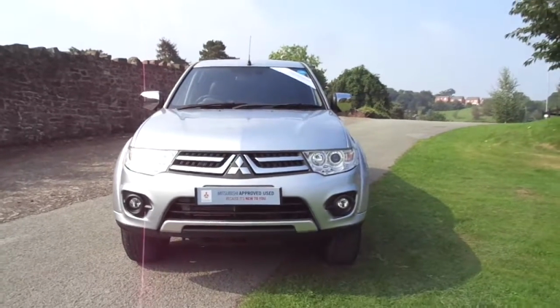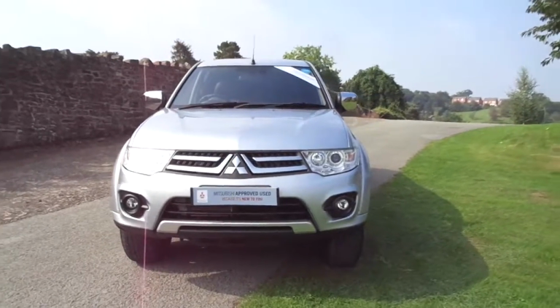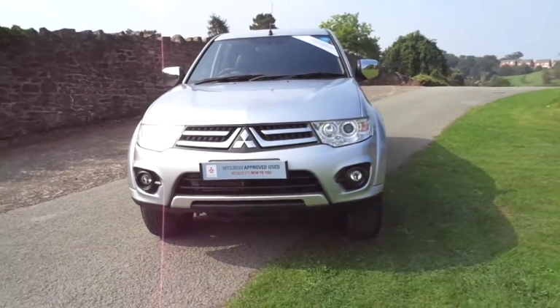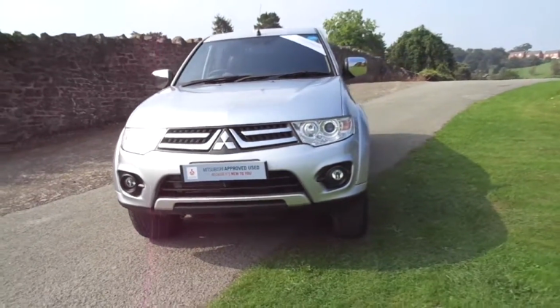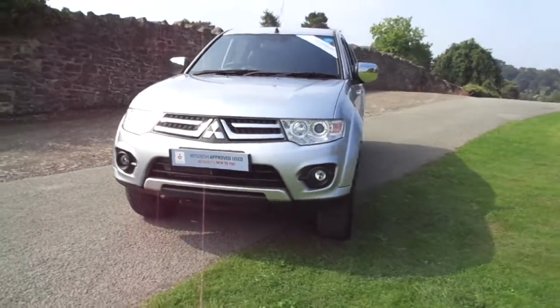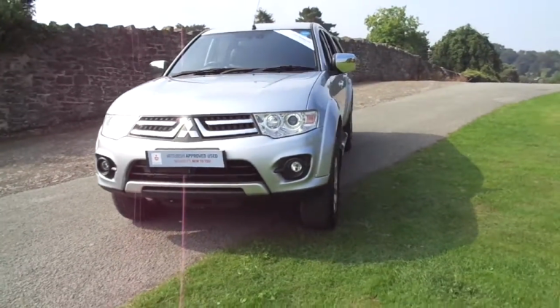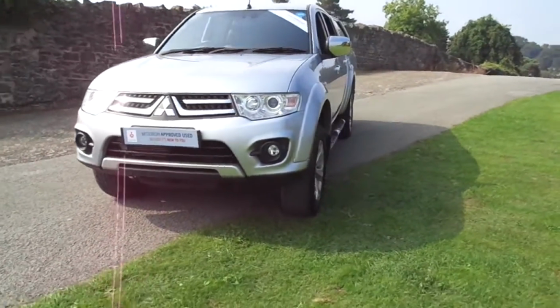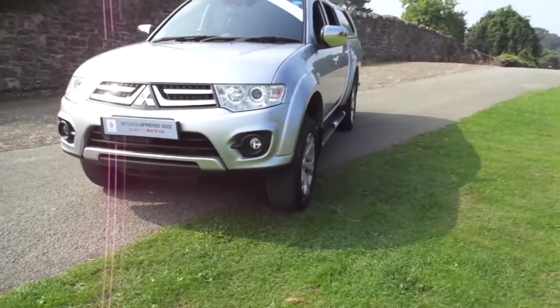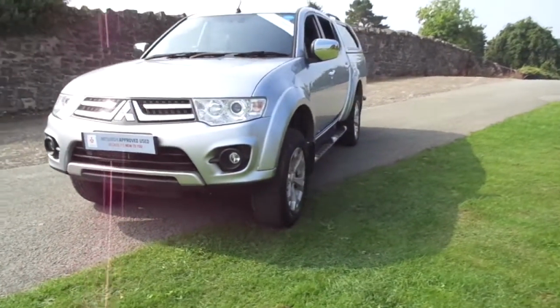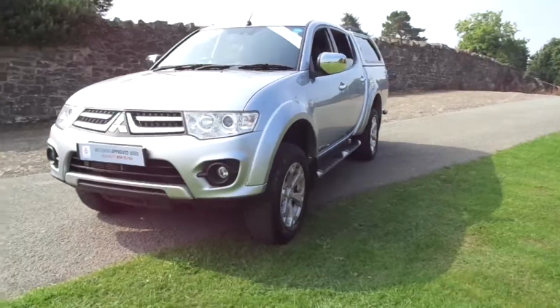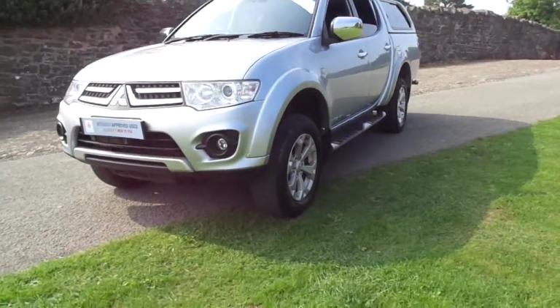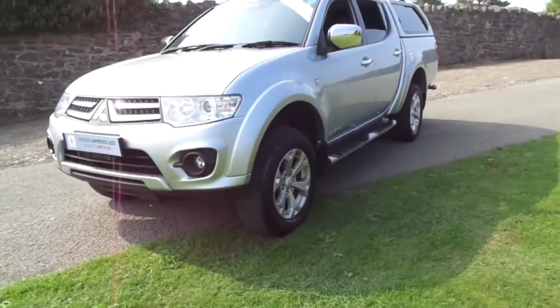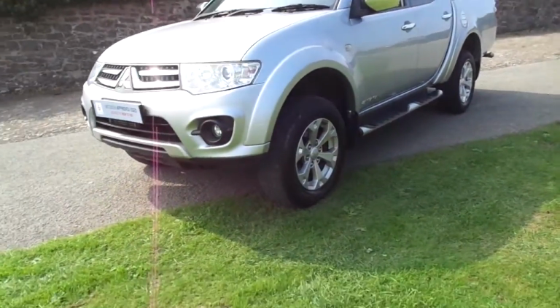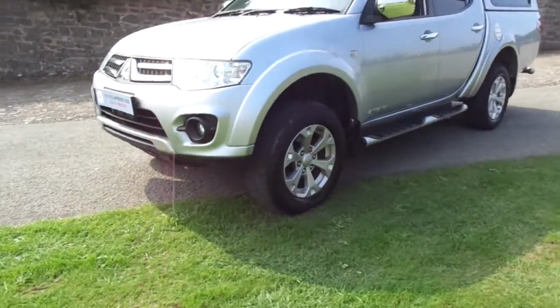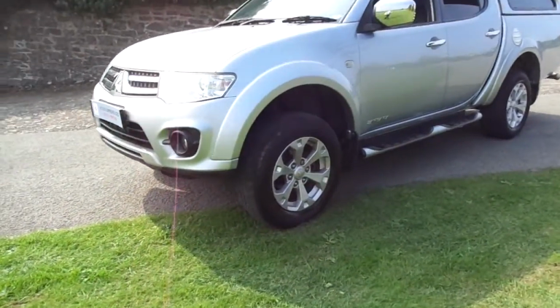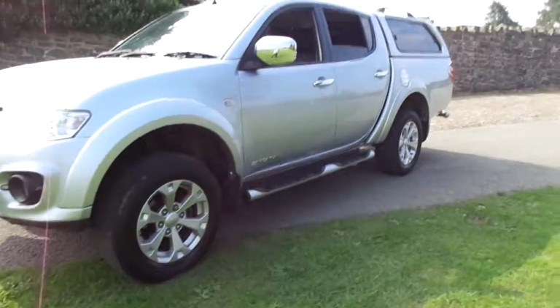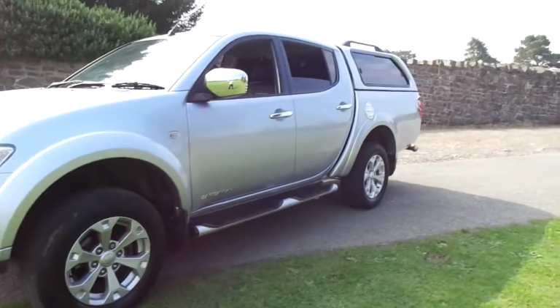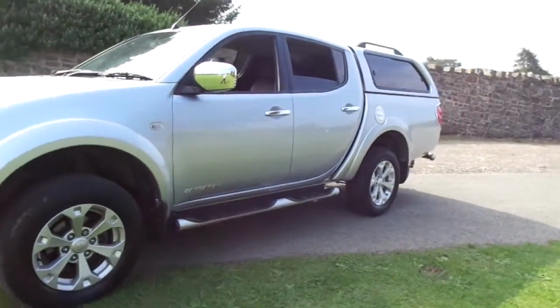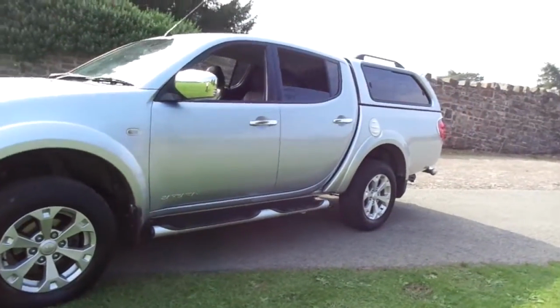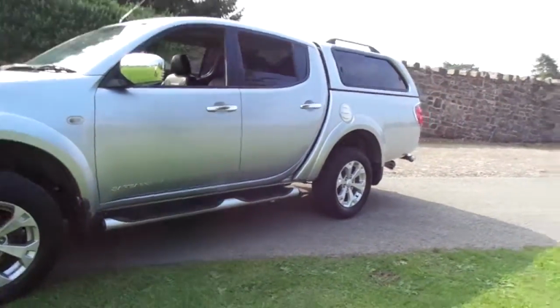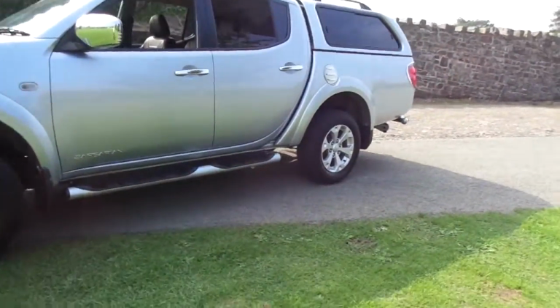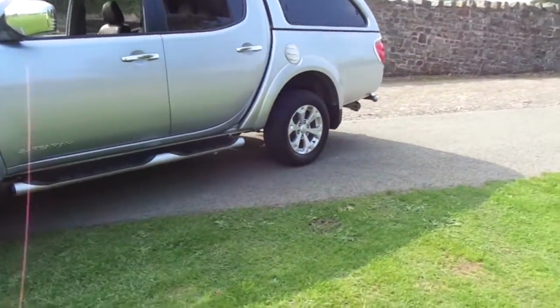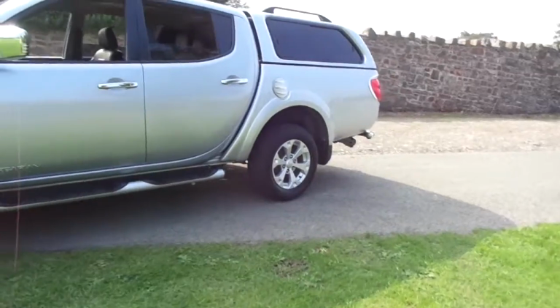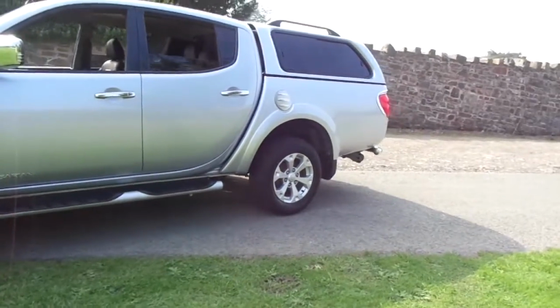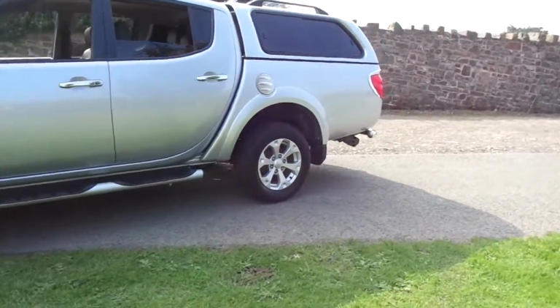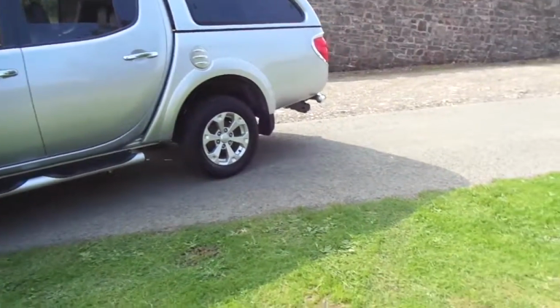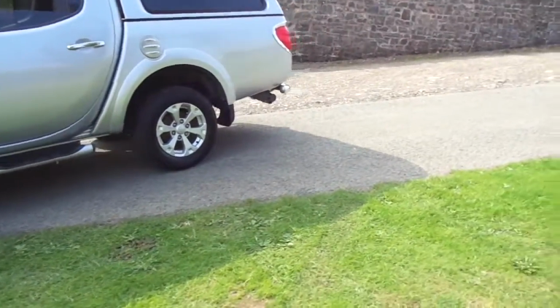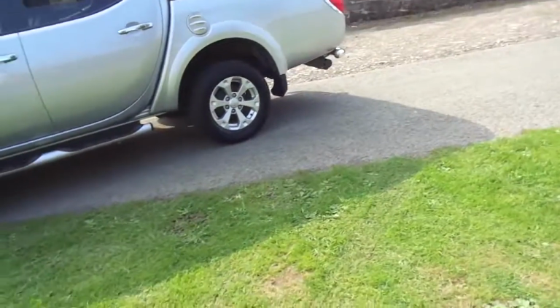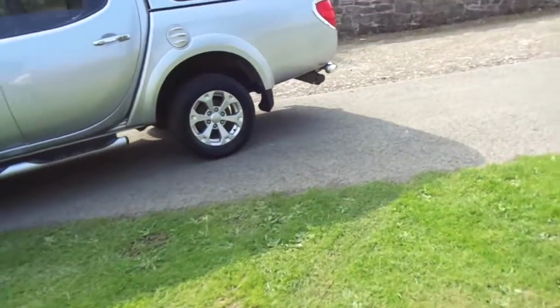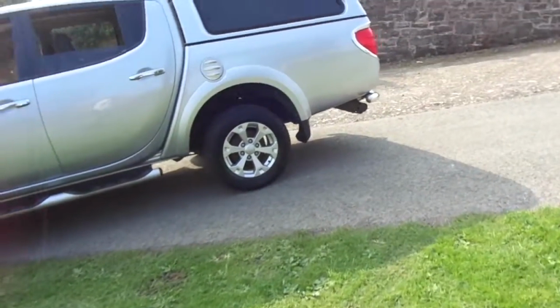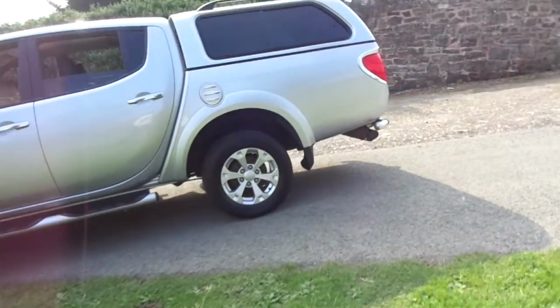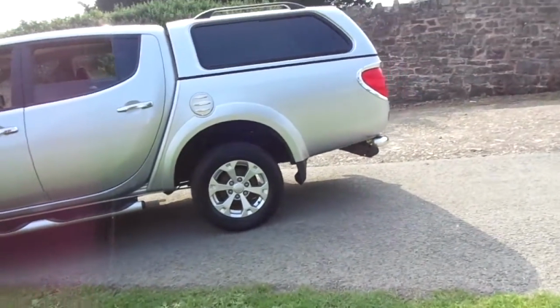This L200 is finished in starlight silver and has 17-inch alloy wheels. It's fitted with a tow bar and liner and has service history with it as well.